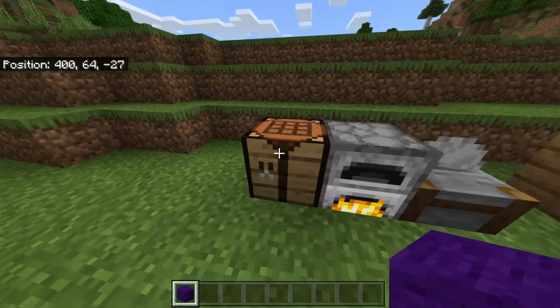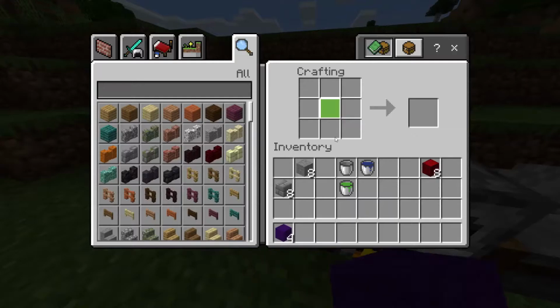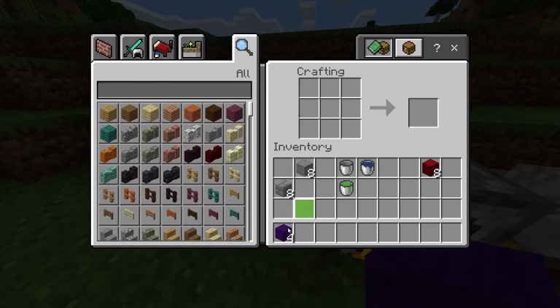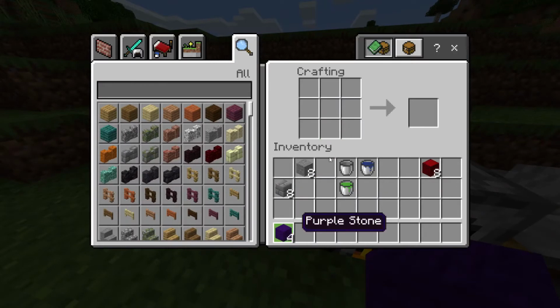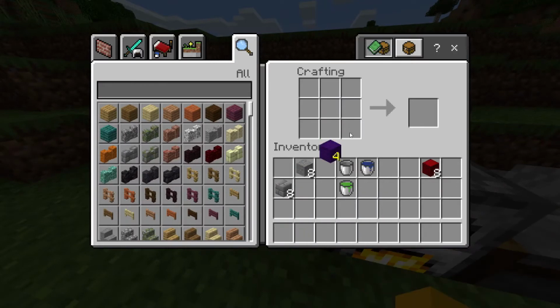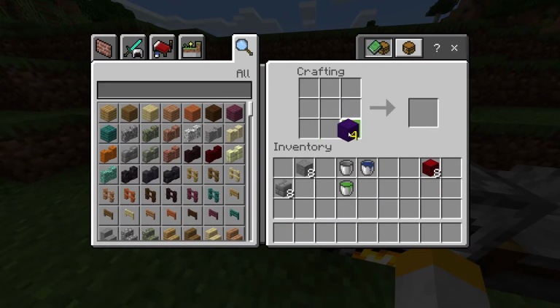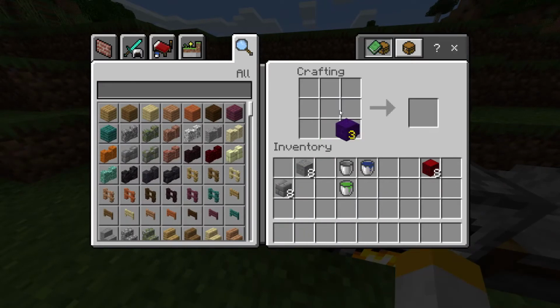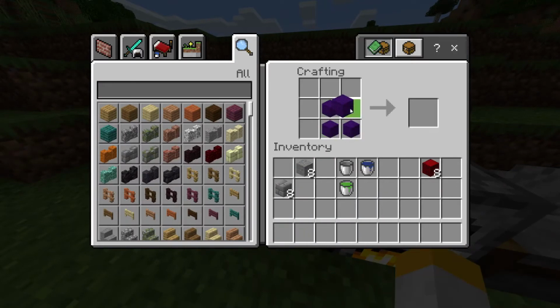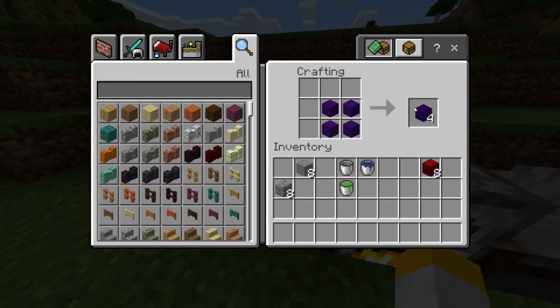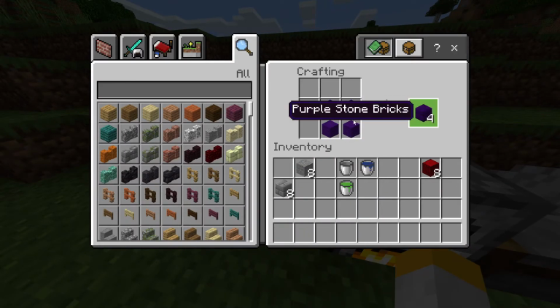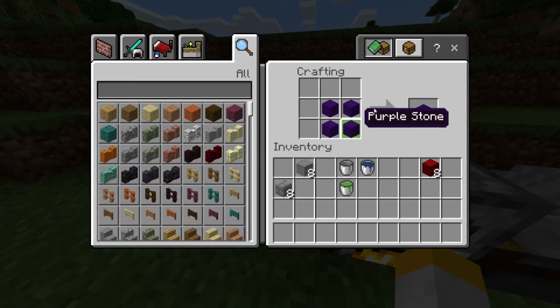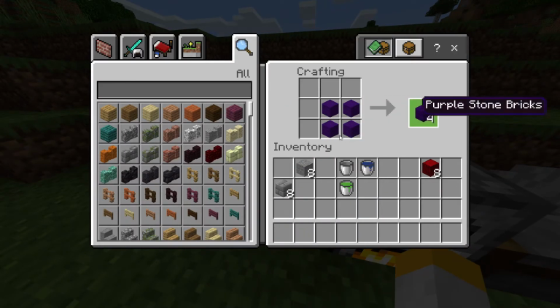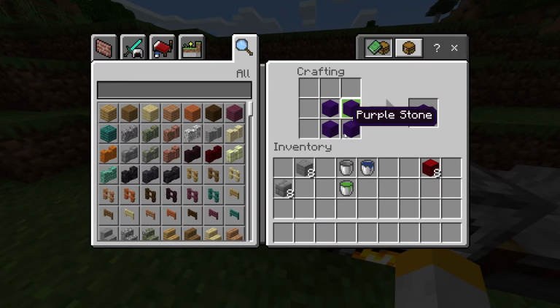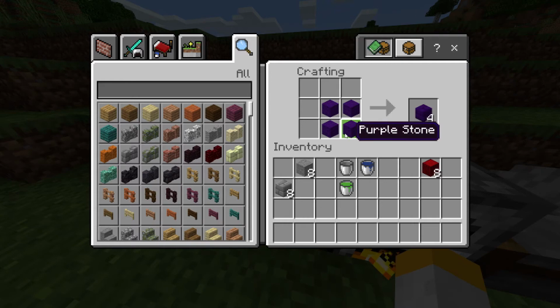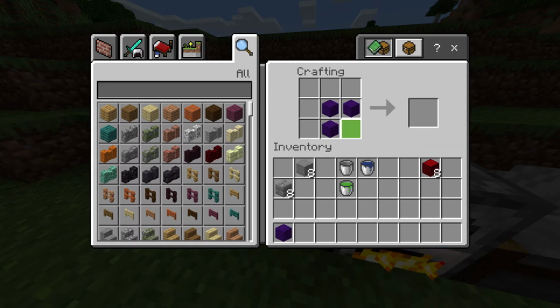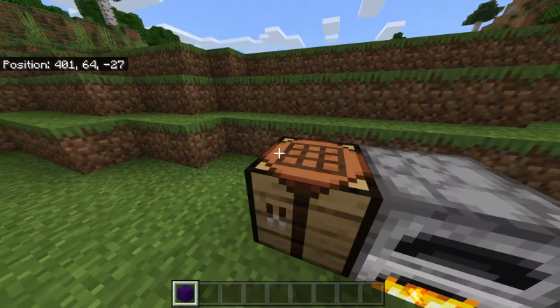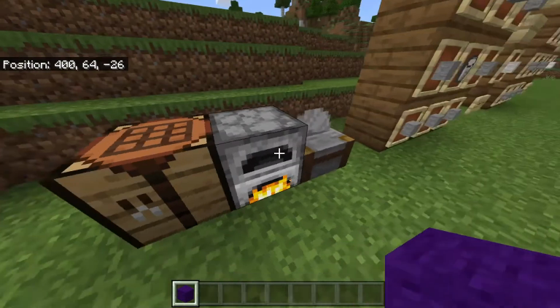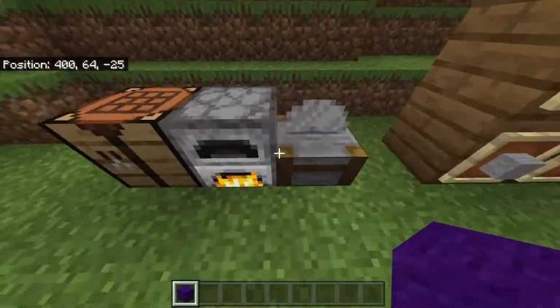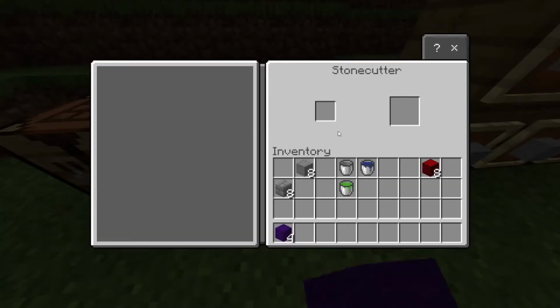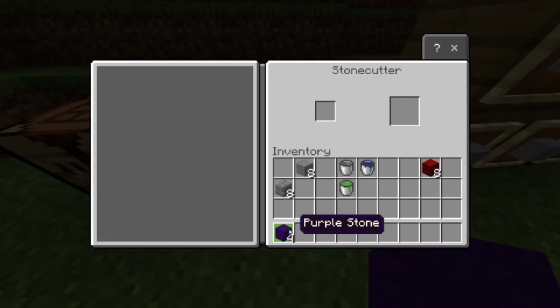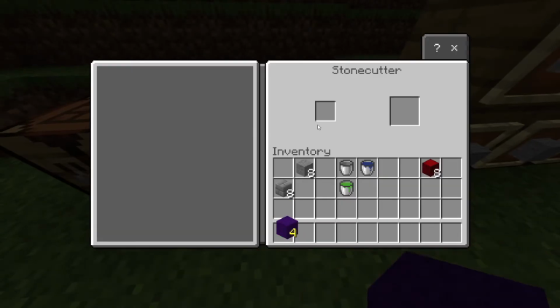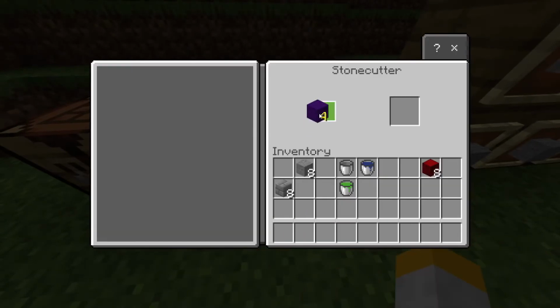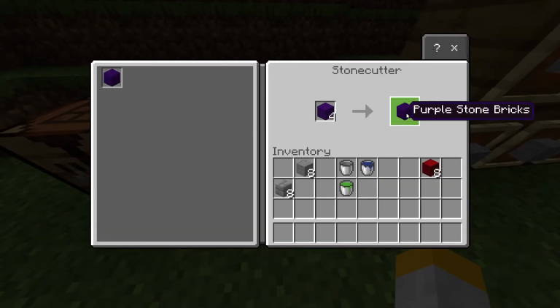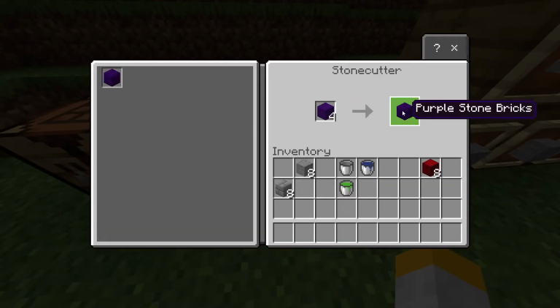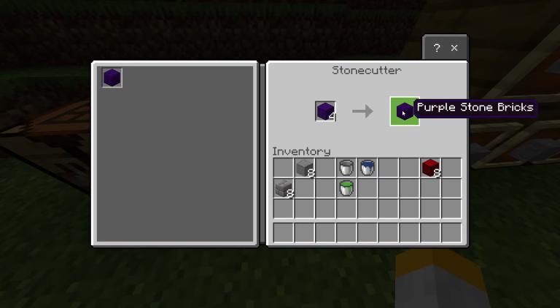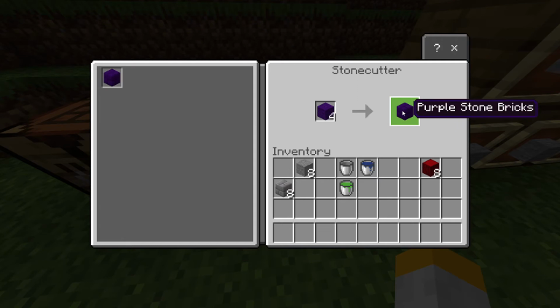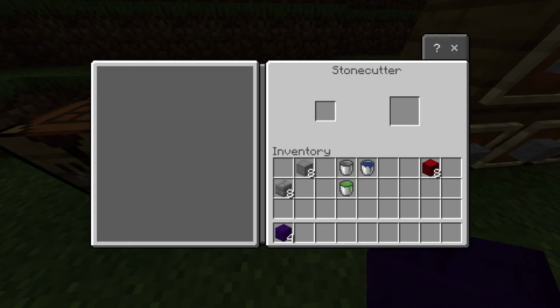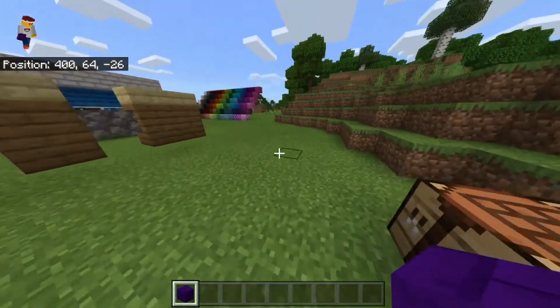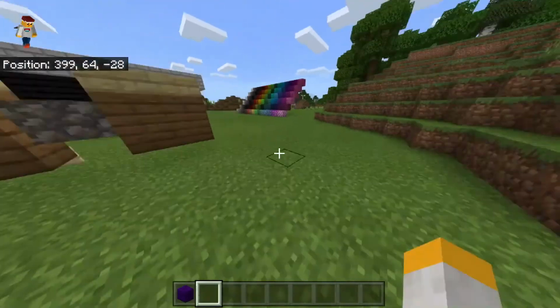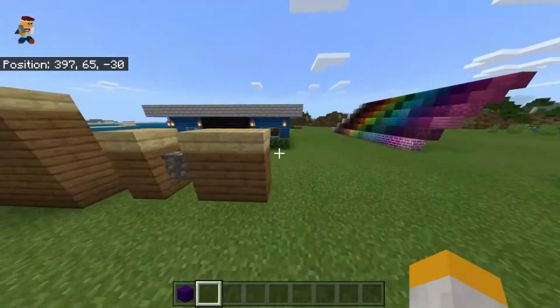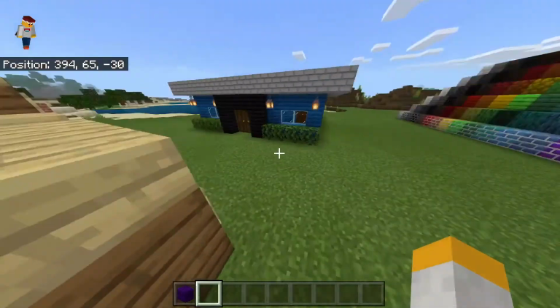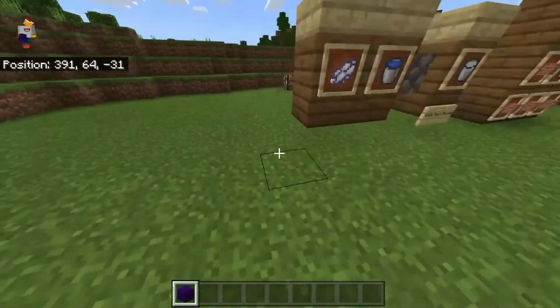And you have a choice here: you can either use a crafting table and make purple stone bricks like this, or you can go into the stone cutter and save some, and you can get purple stone bricks with just the individual one.